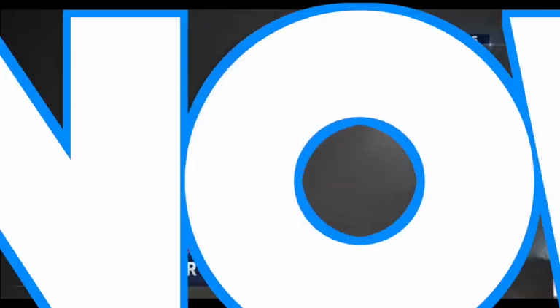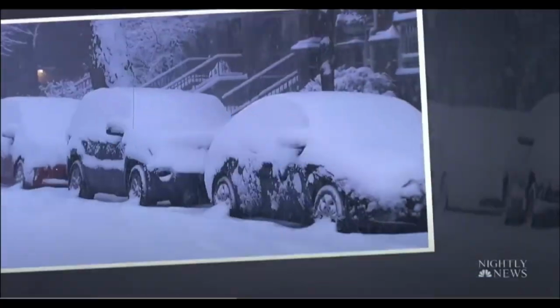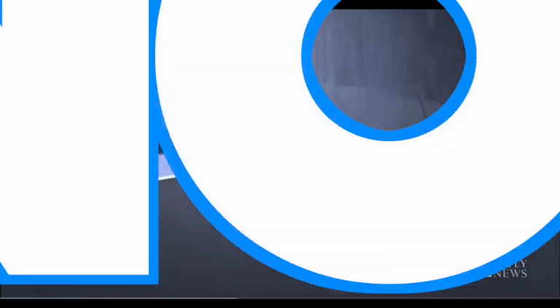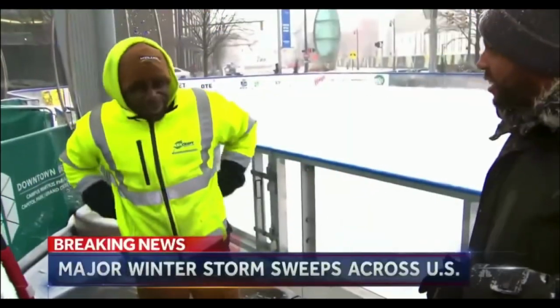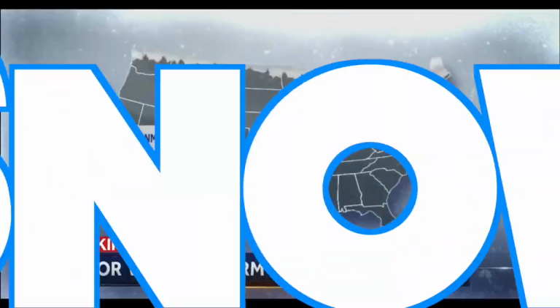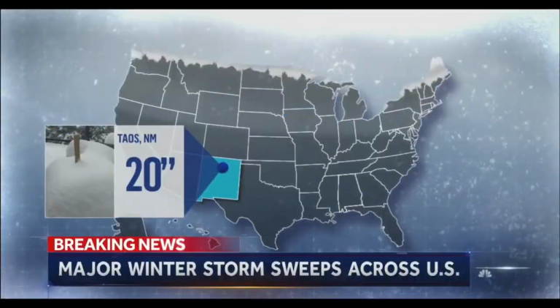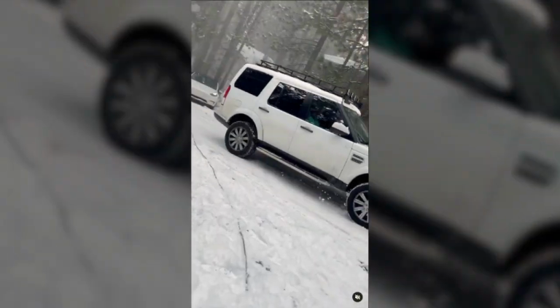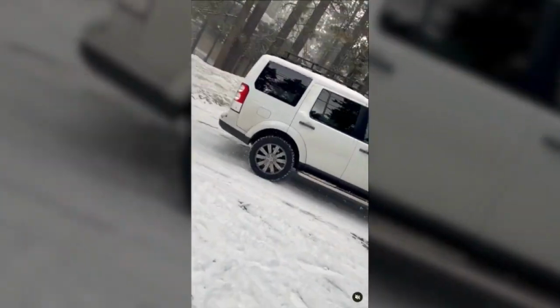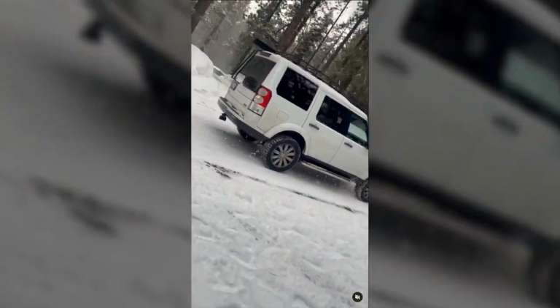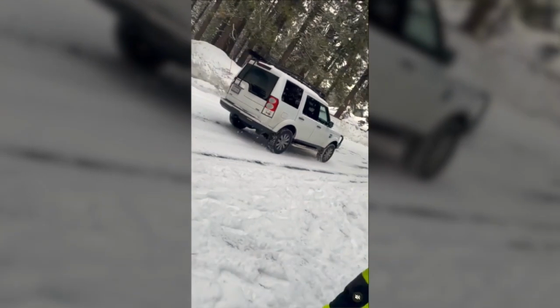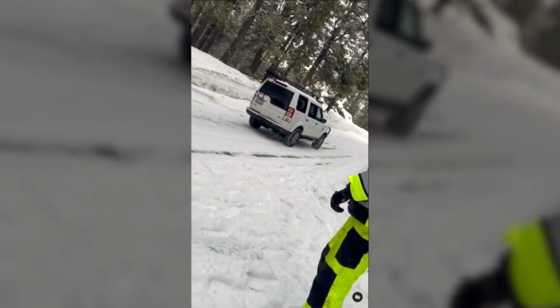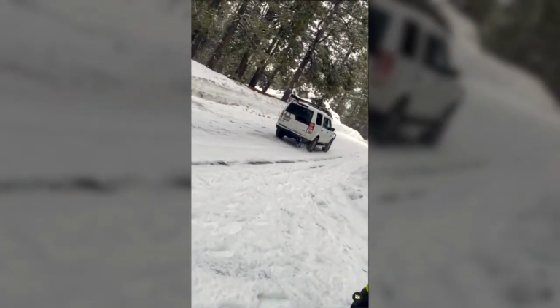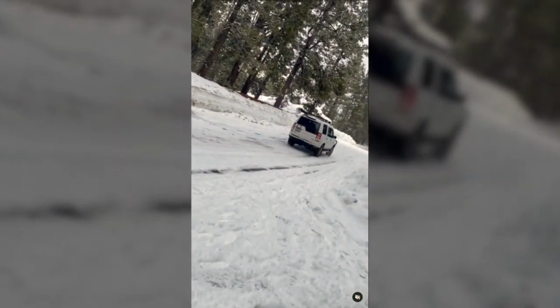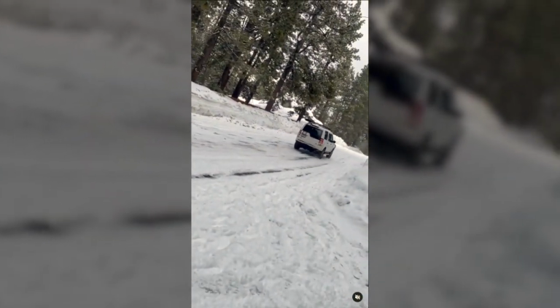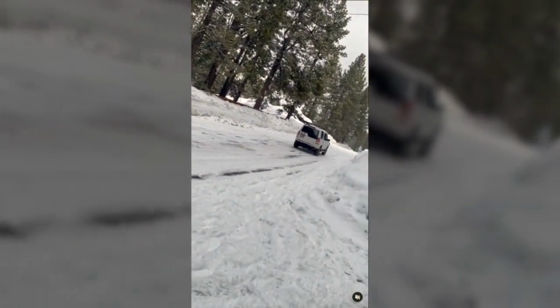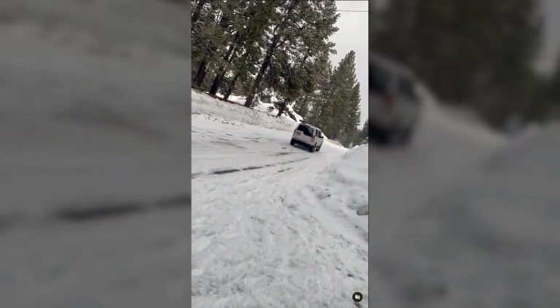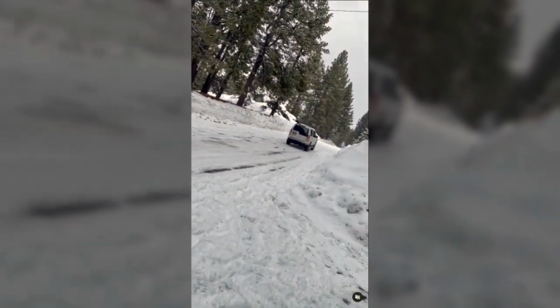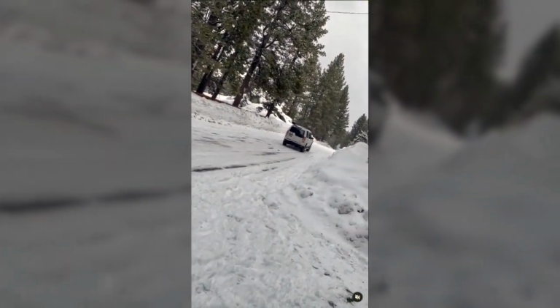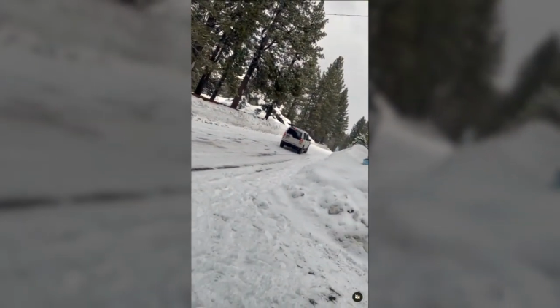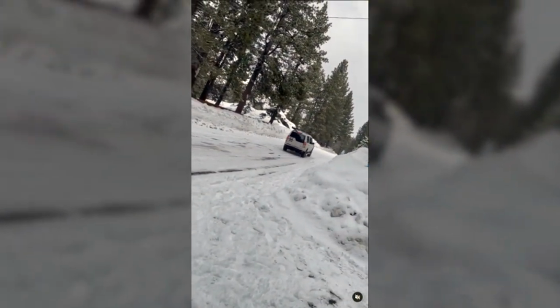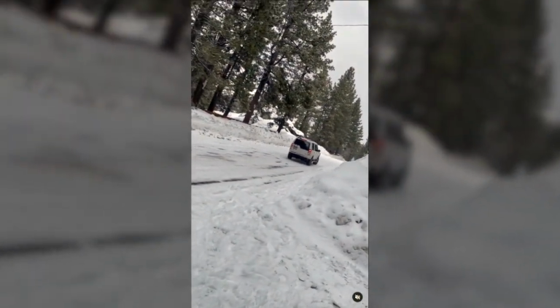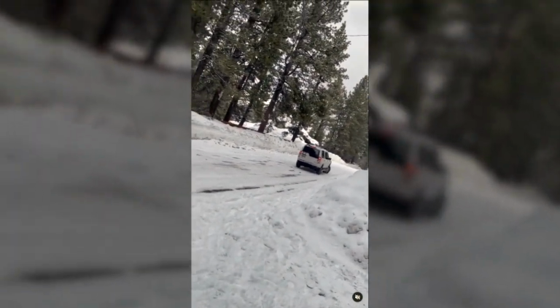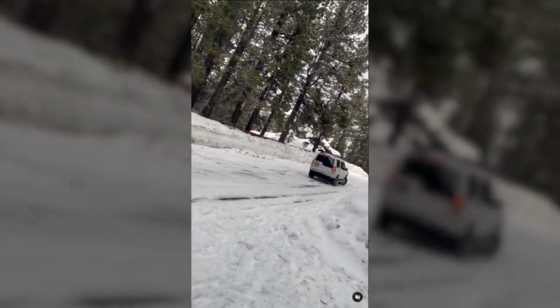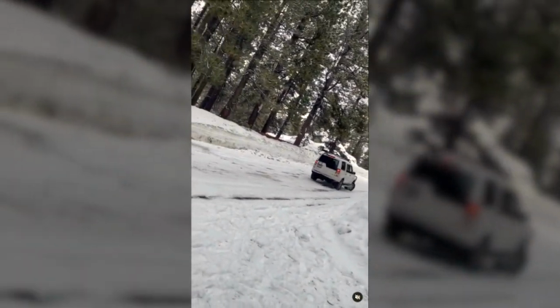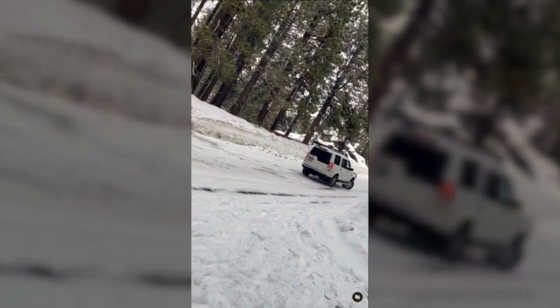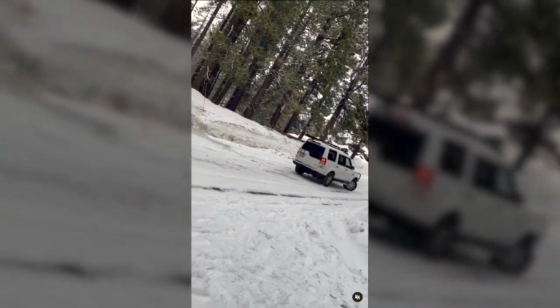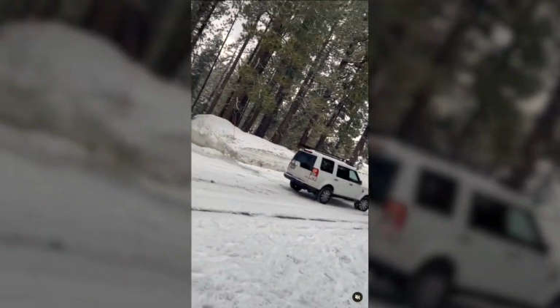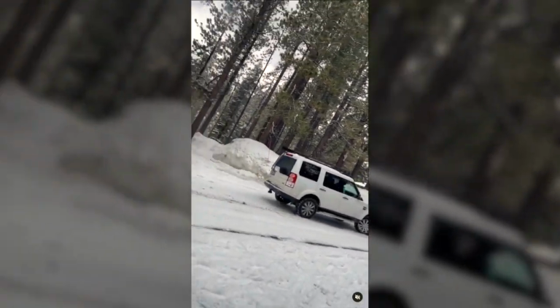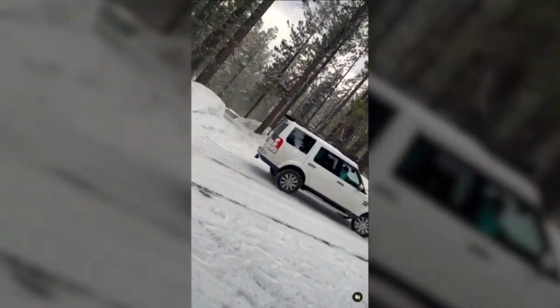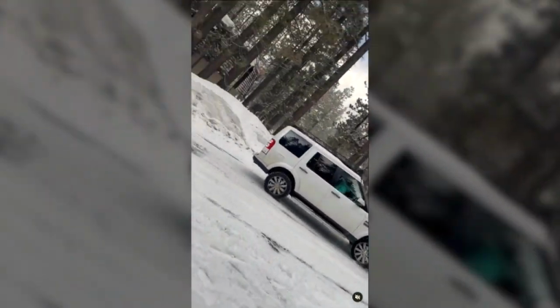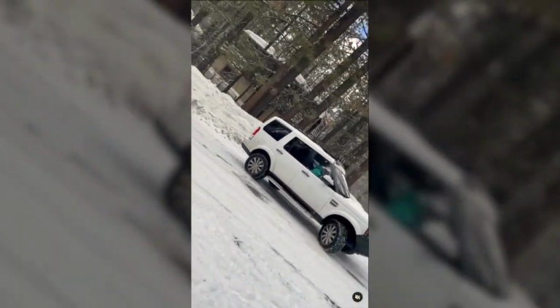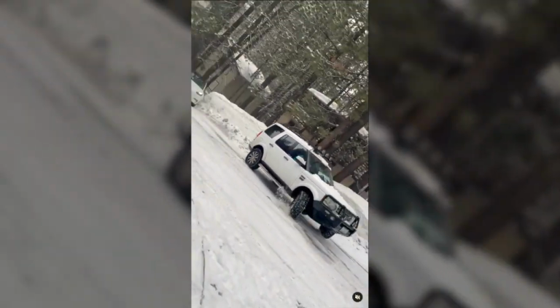Once in a generation storm. Blizzard, snow. I am not so sure that this is a once in a generation storm event, but I am sure that what I'm about to show you could have stopped this Land Rover from hitting both a Tesla and a Porsche at the same time.